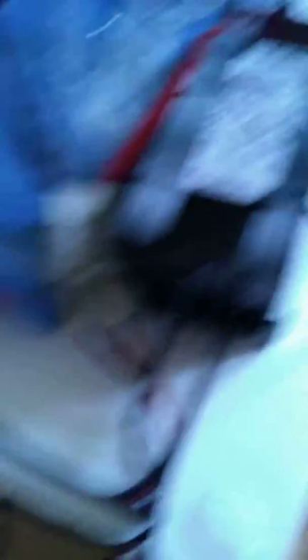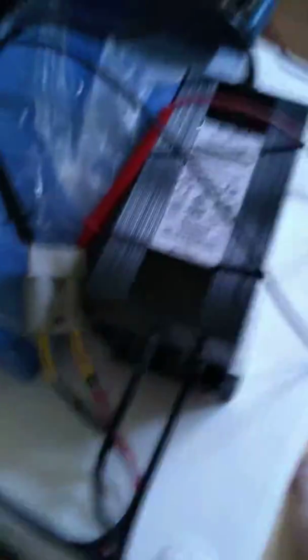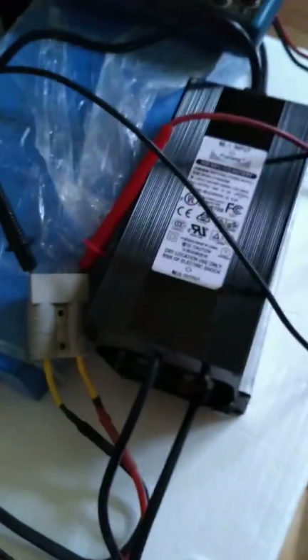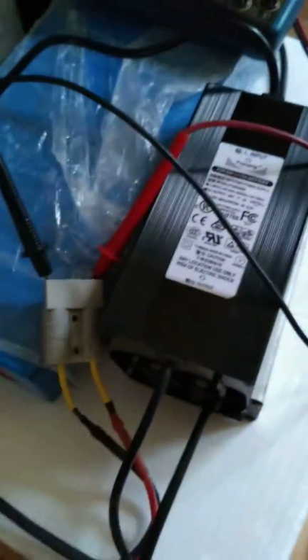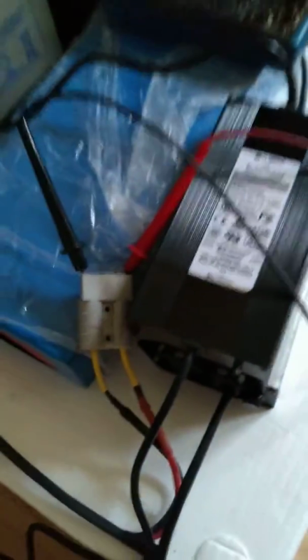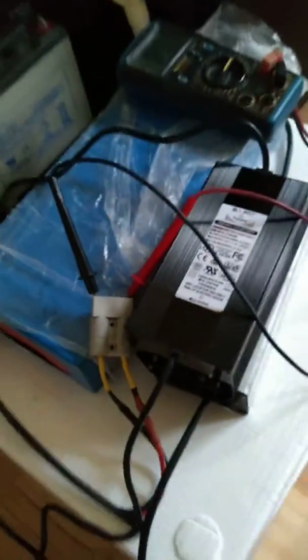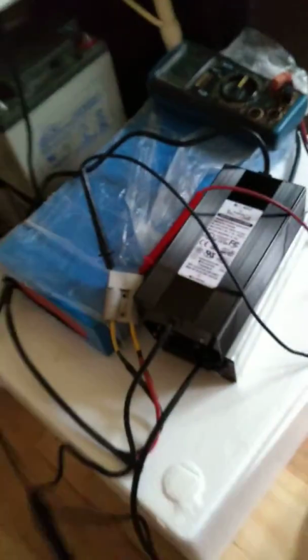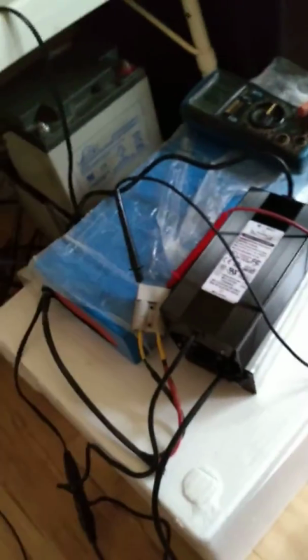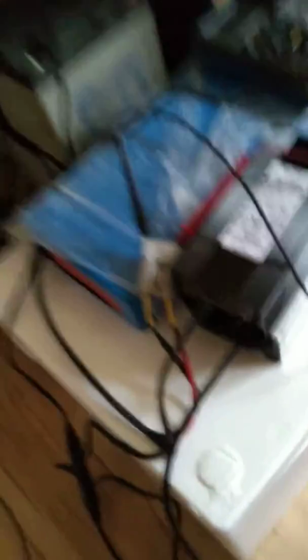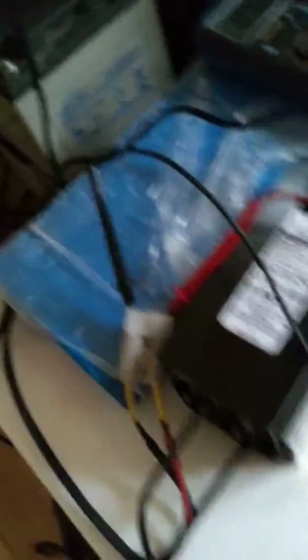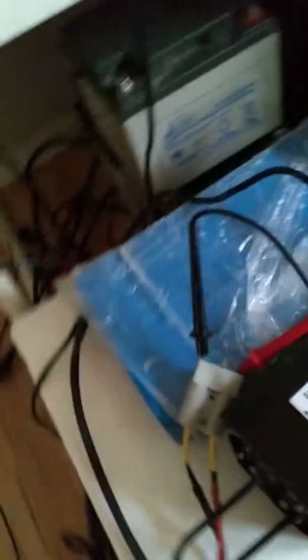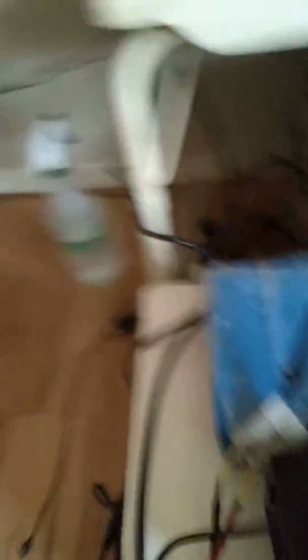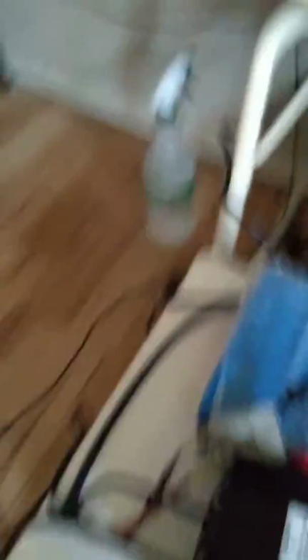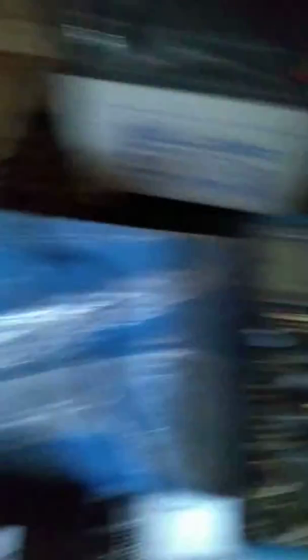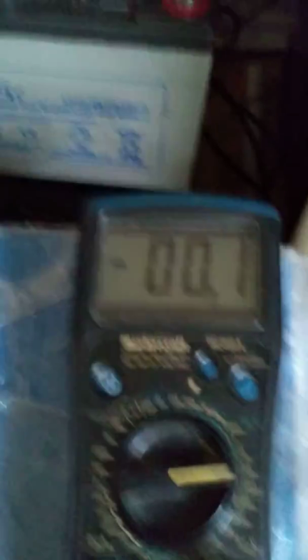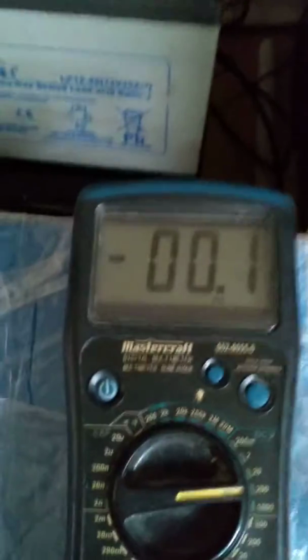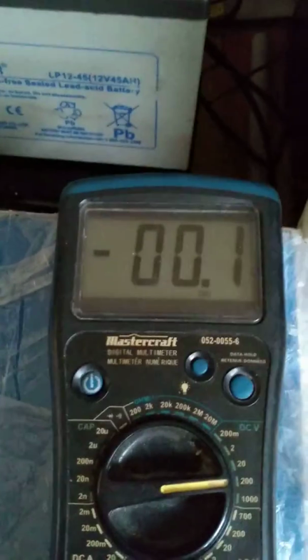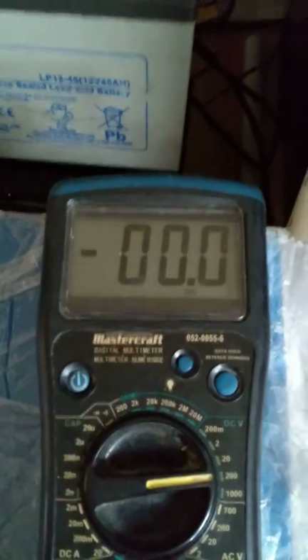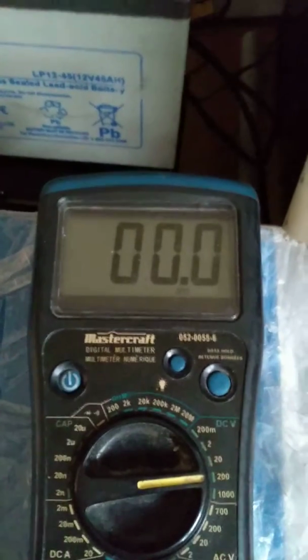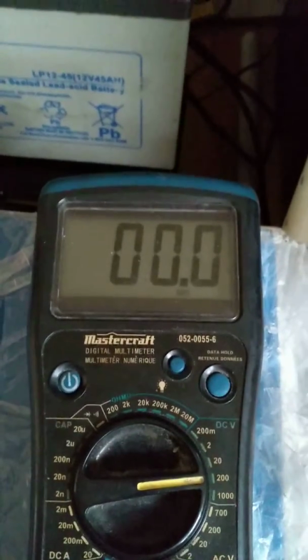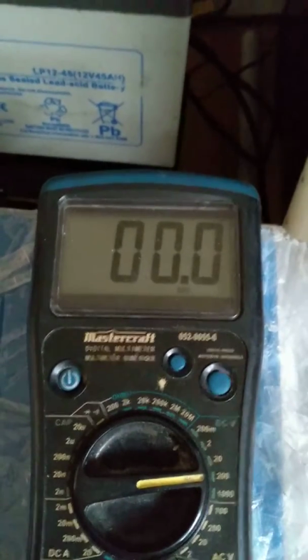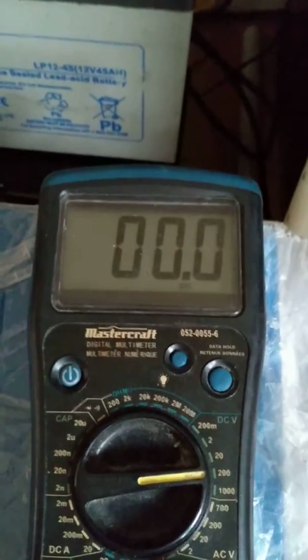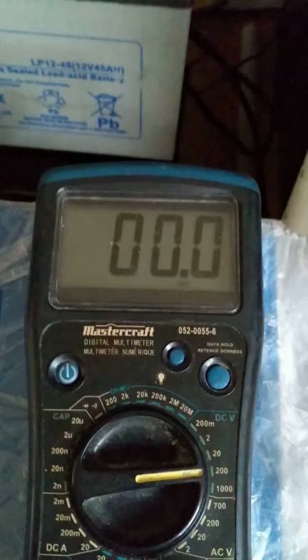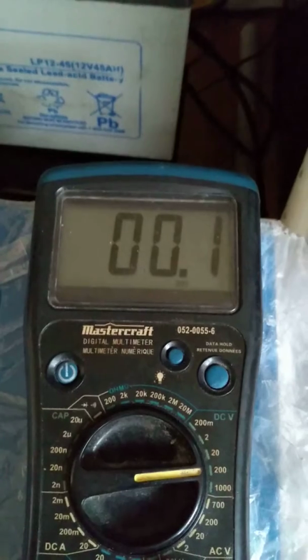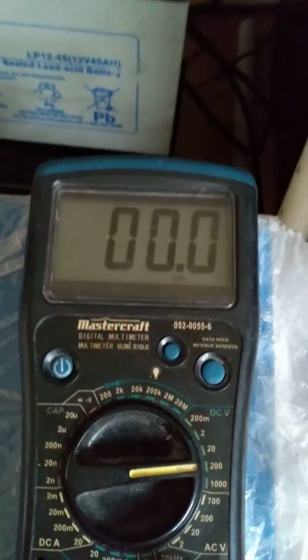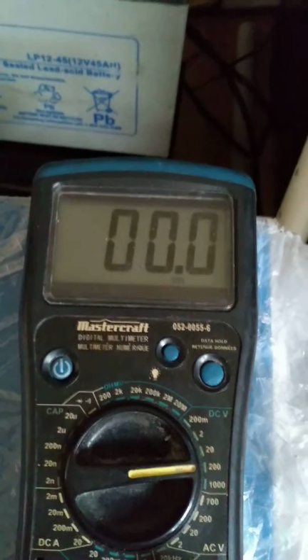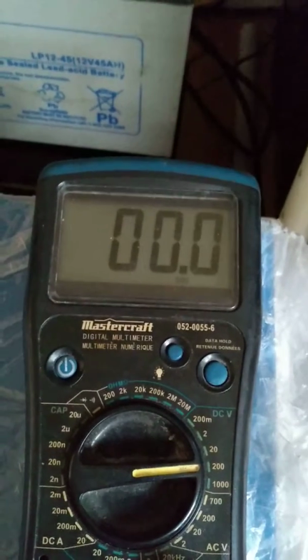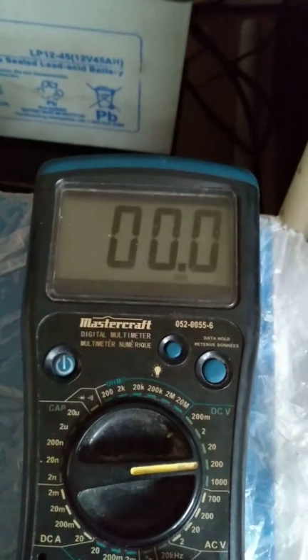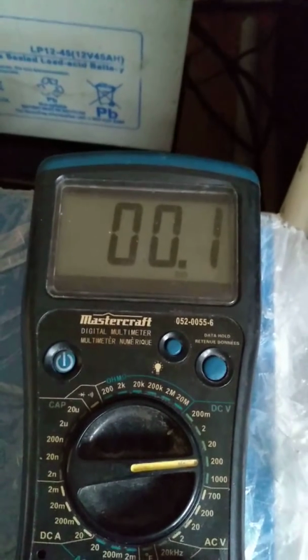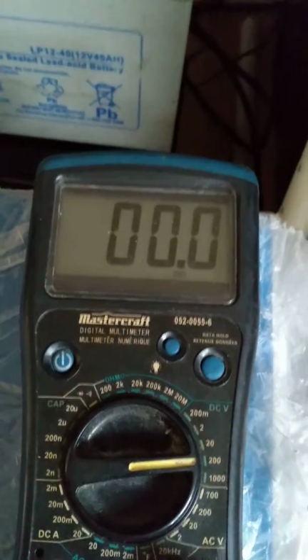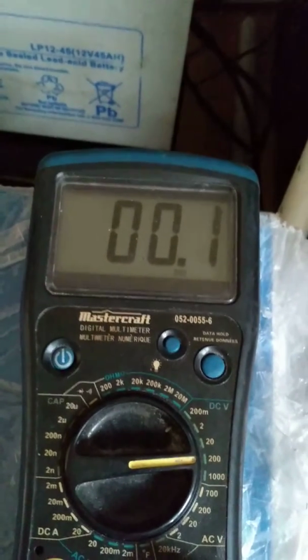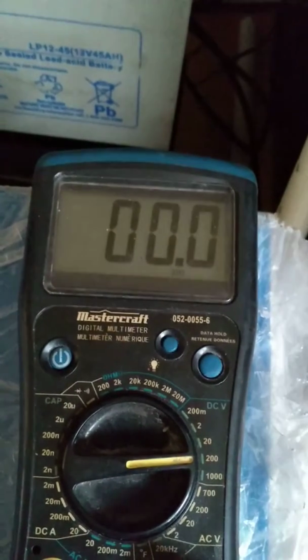As you can see, the green light just goes out, and the meter is reading 0.0. So as you can tell, it's obviously not charging anything.